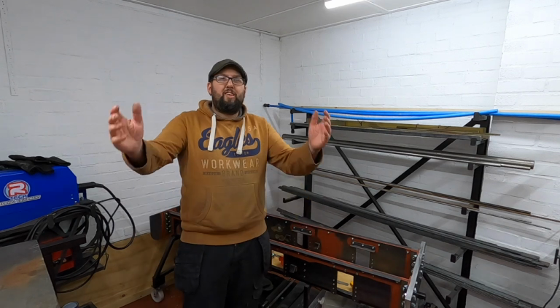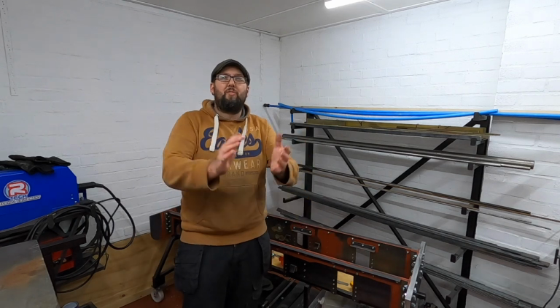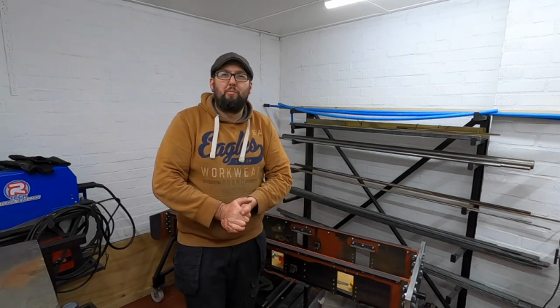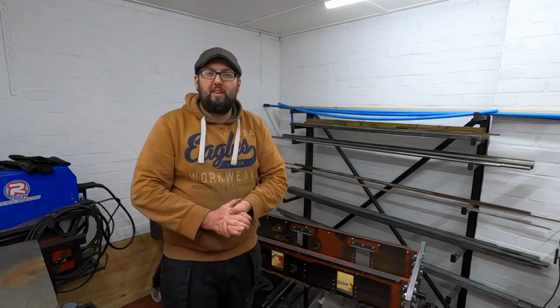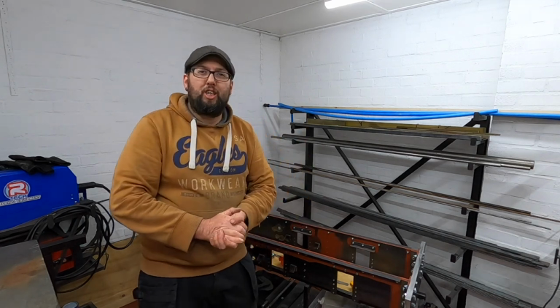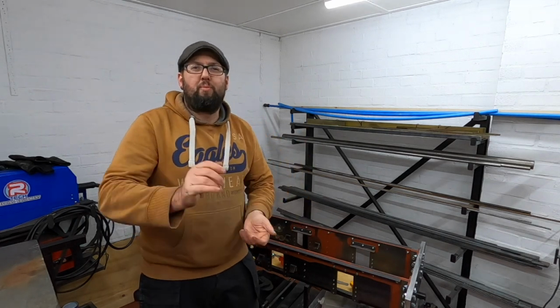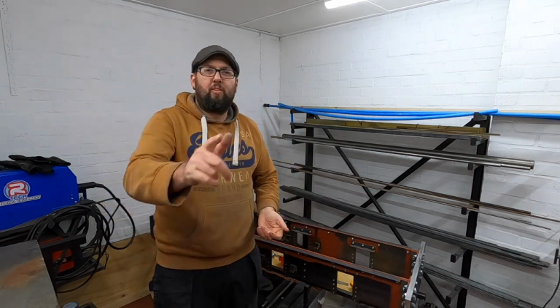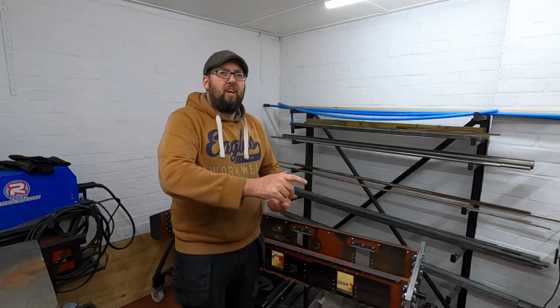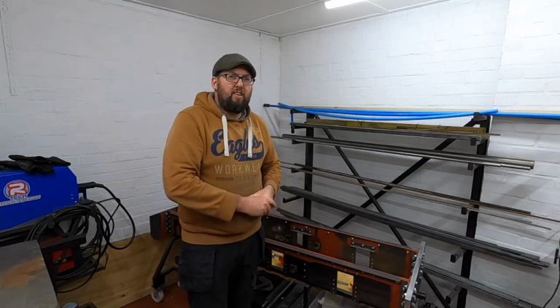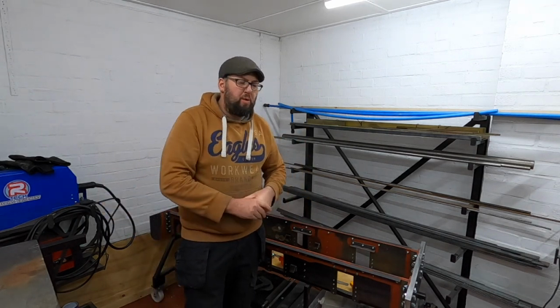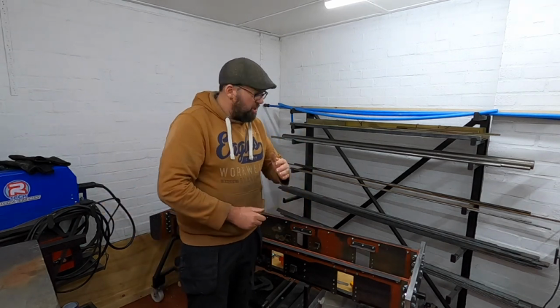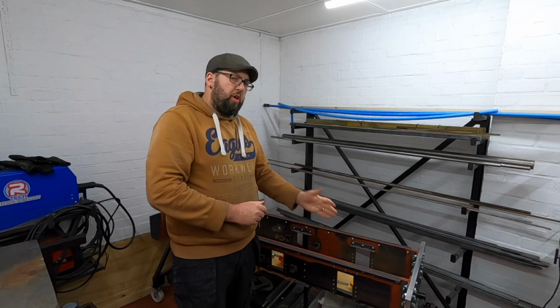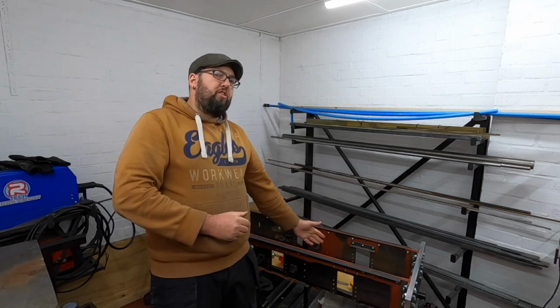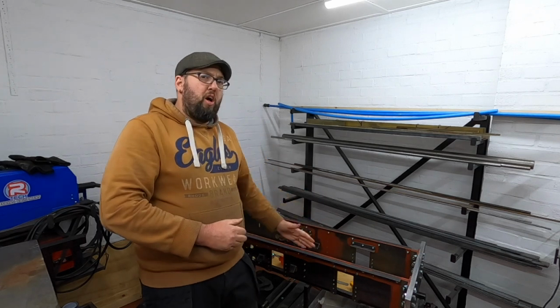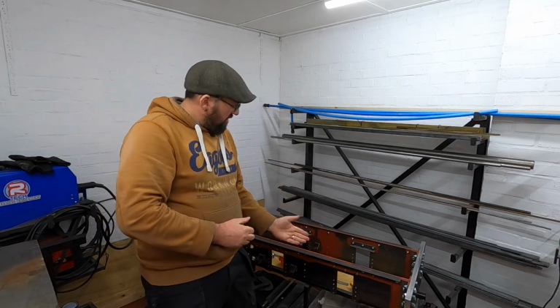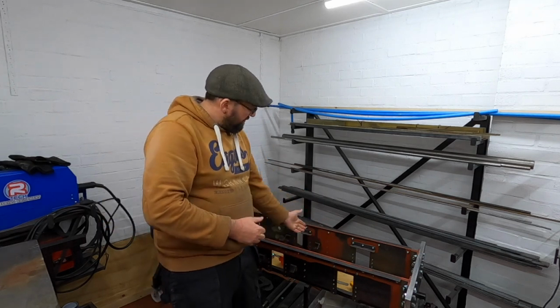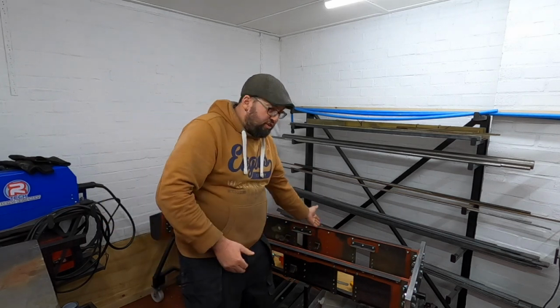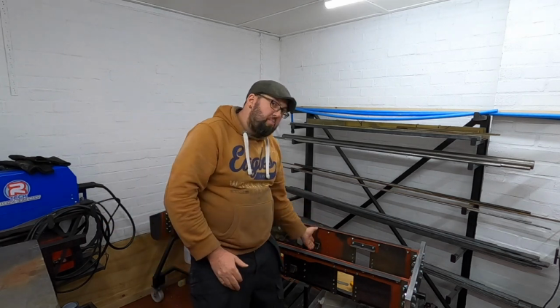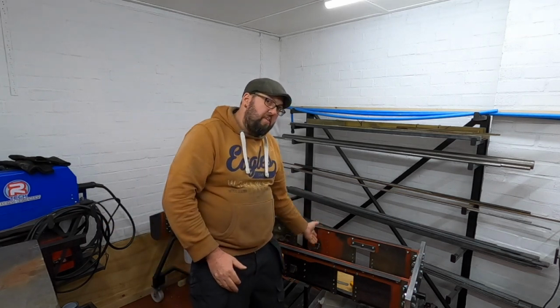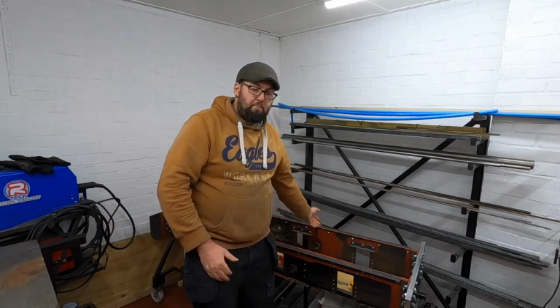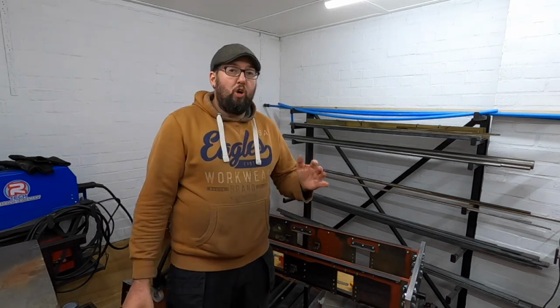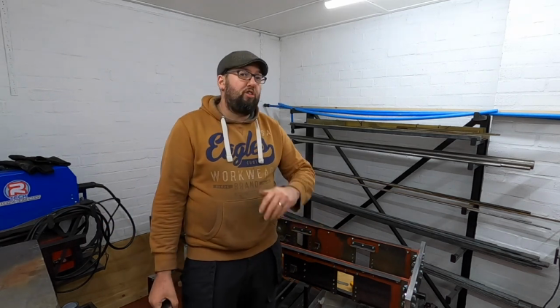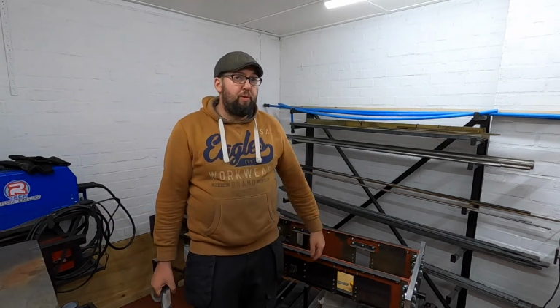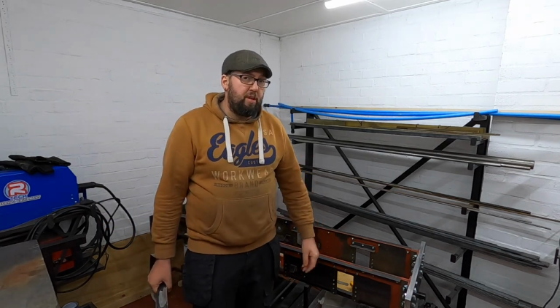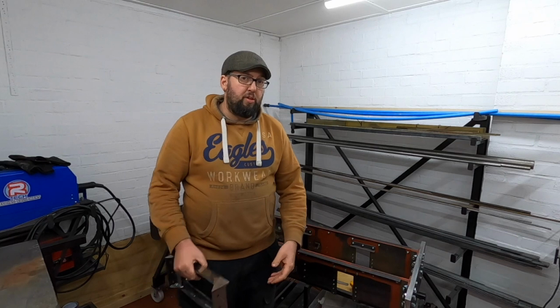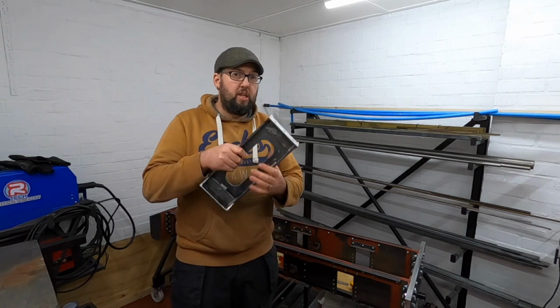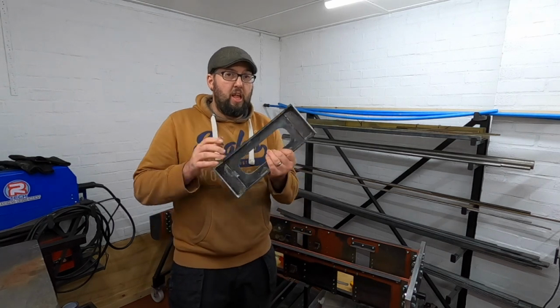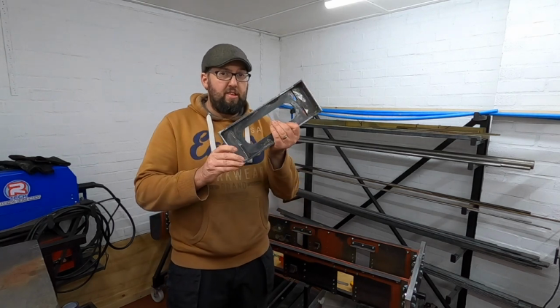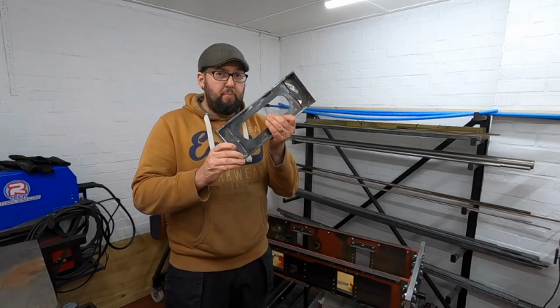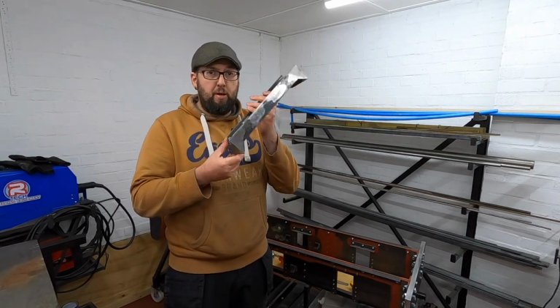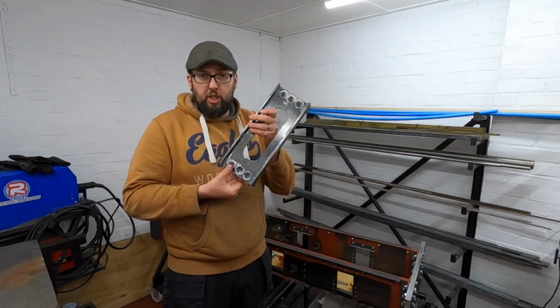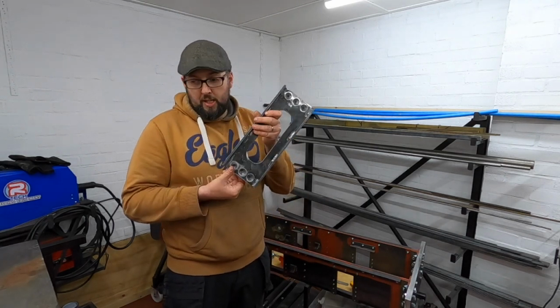Greetings and welcome back to the workshop. In this episode we're going to concentrate on this front spacer, or as you saw in a previous episode, this lovely piece of fabrication I made.